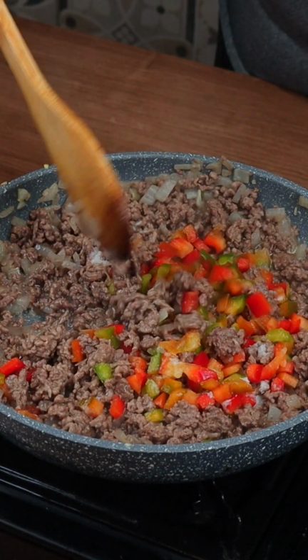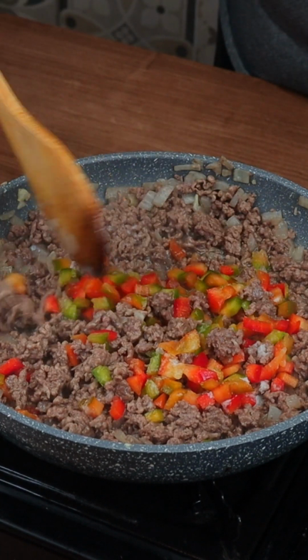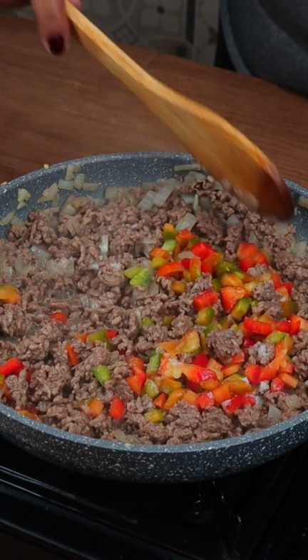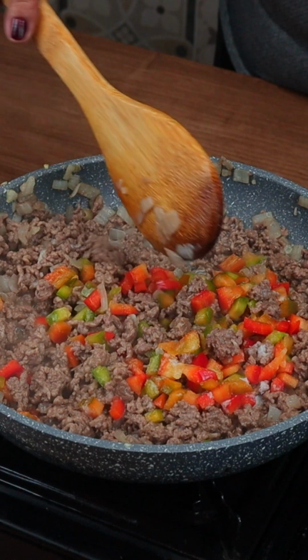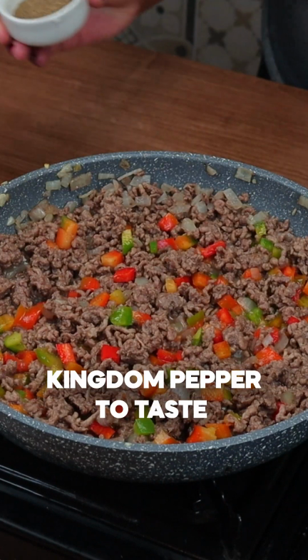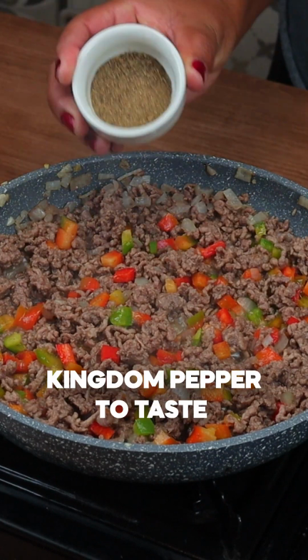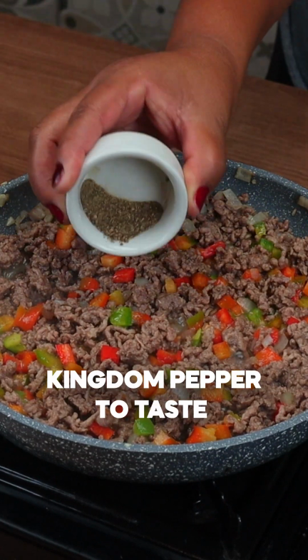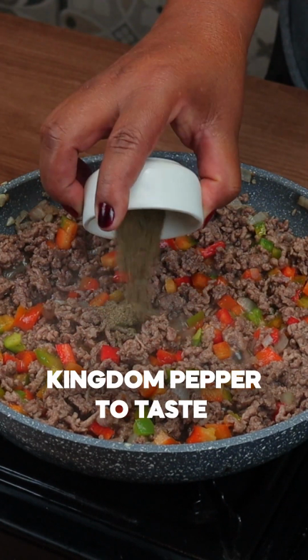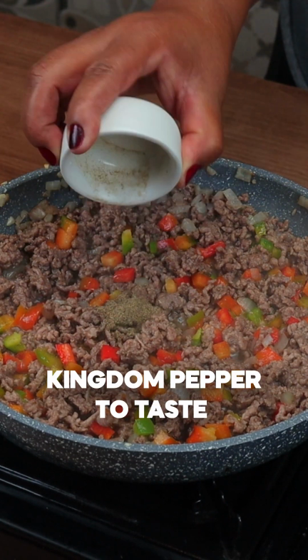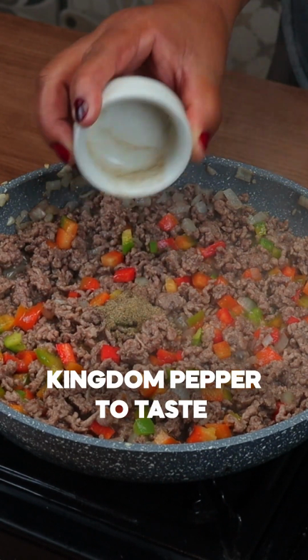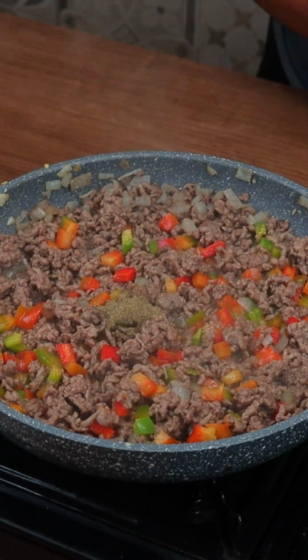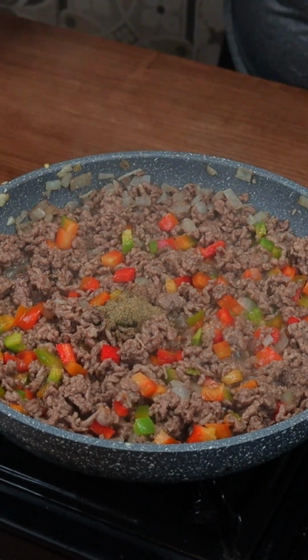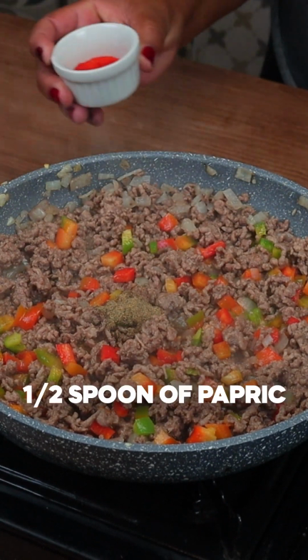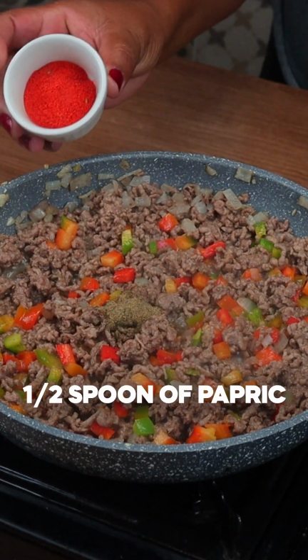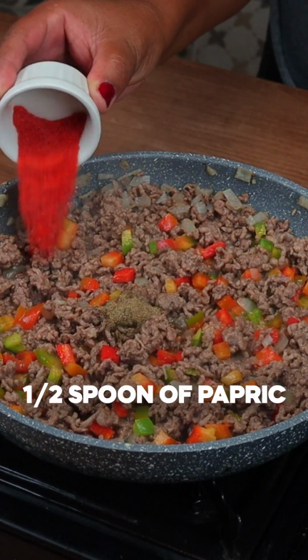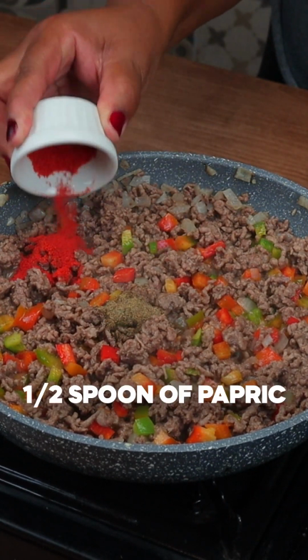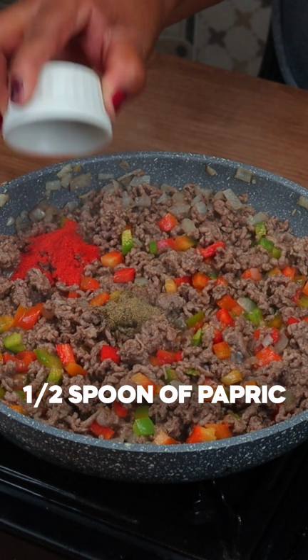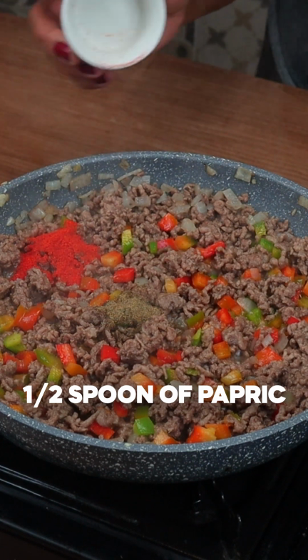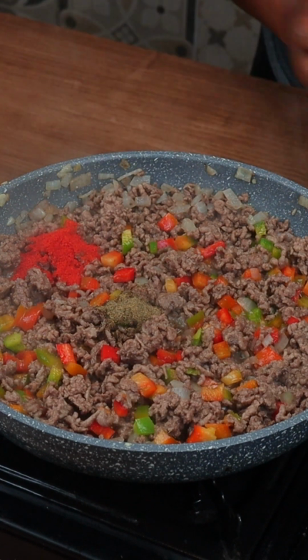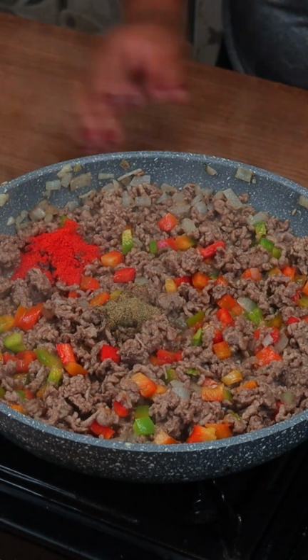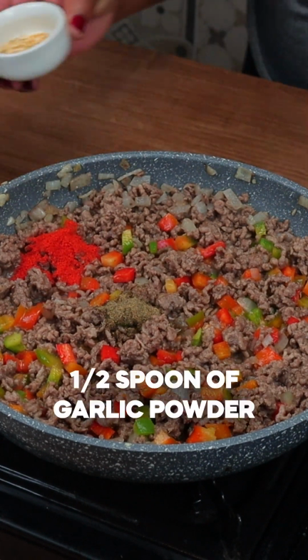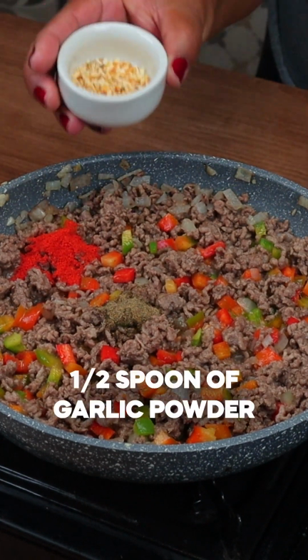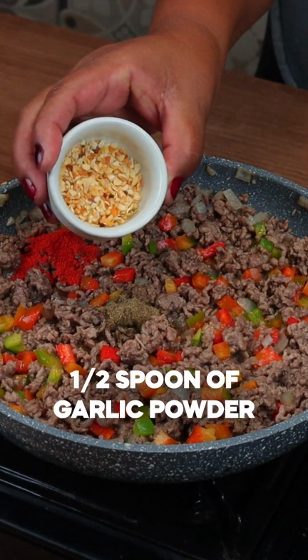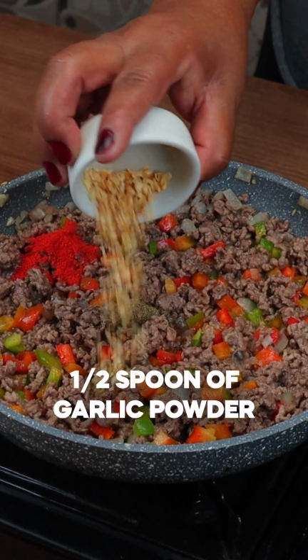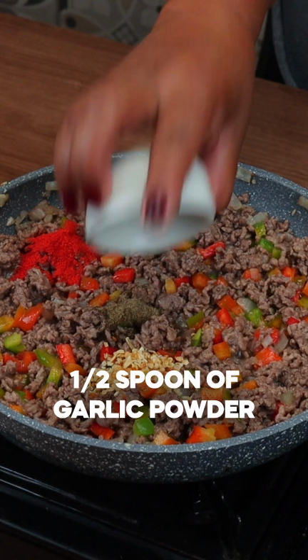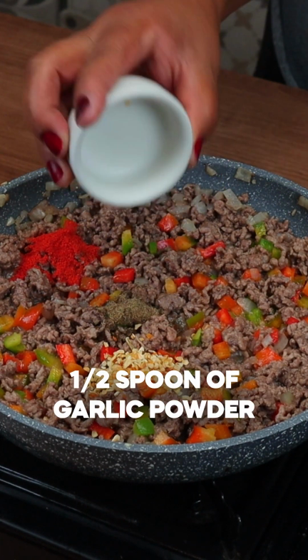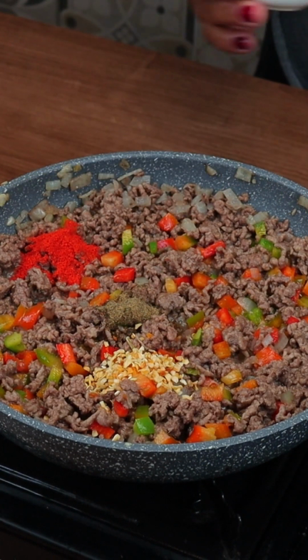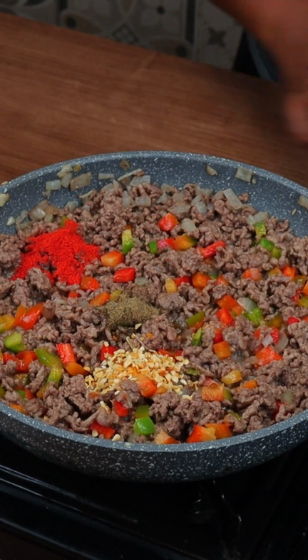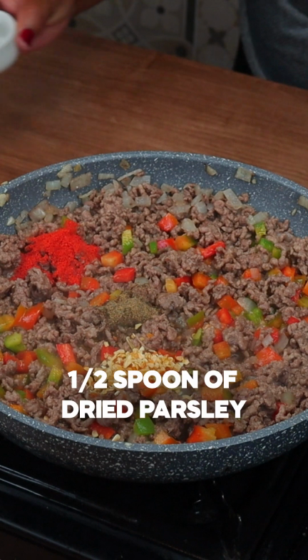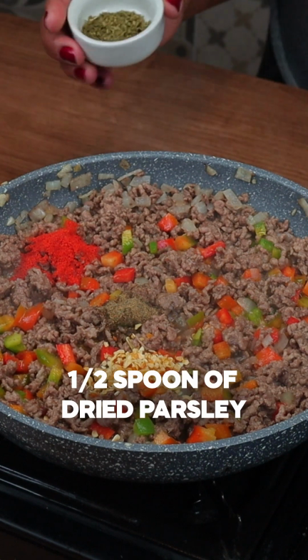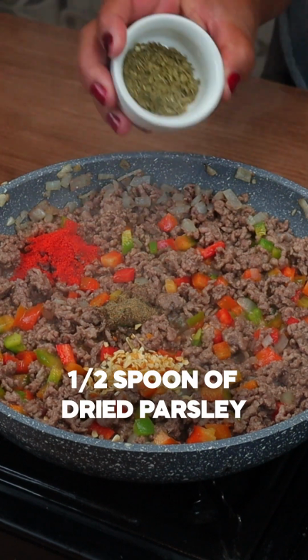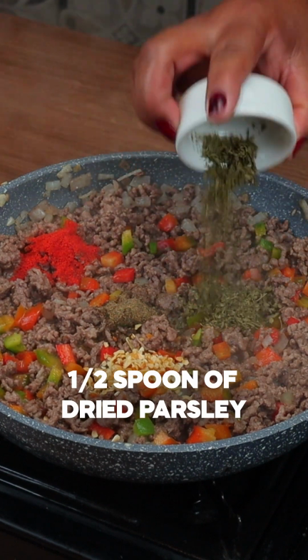Next, let's add our seasonings: black pepper to taste, half a spoonful of paprika, half a spoonful of garlic powder, and finally half a spoonful of dried parsley.